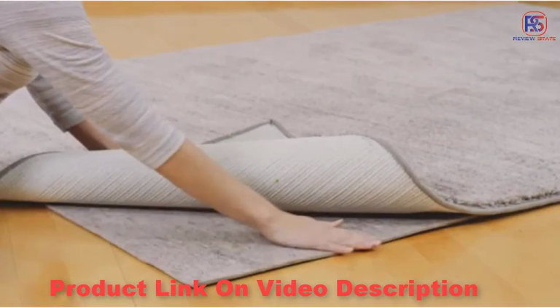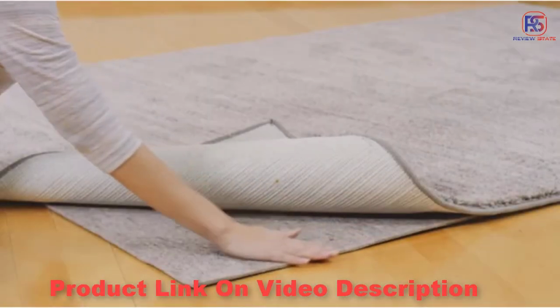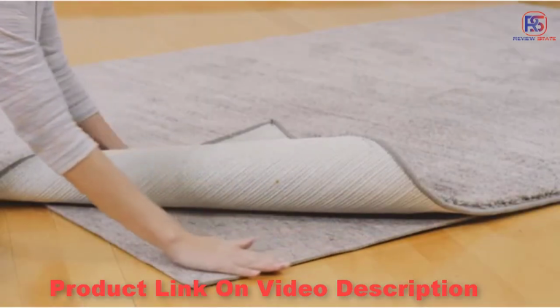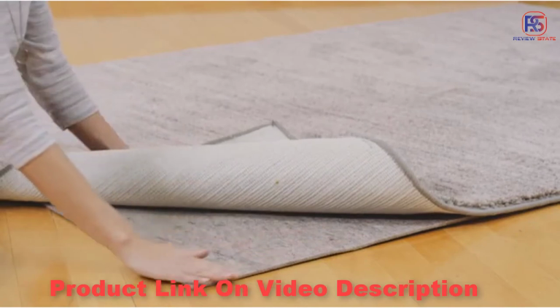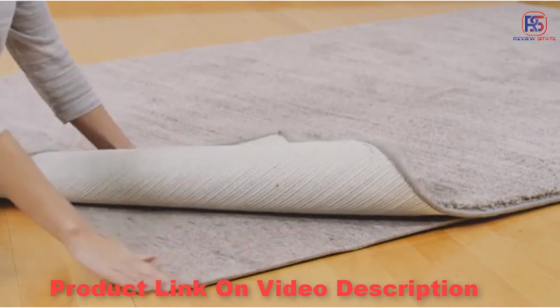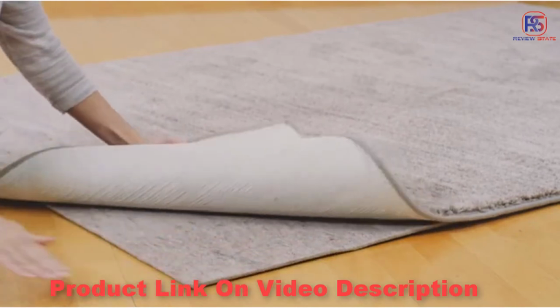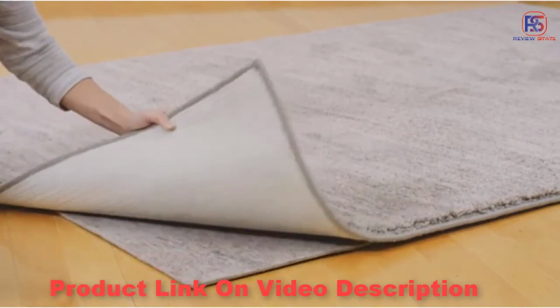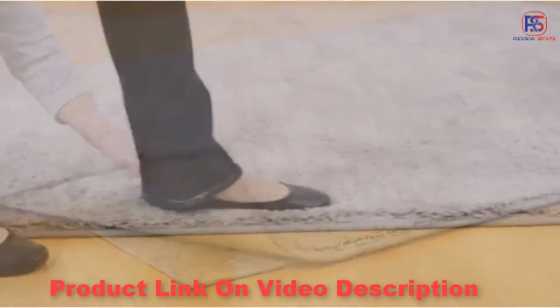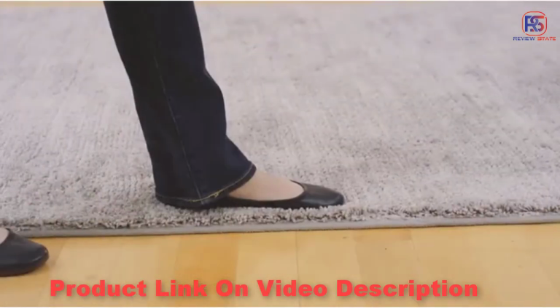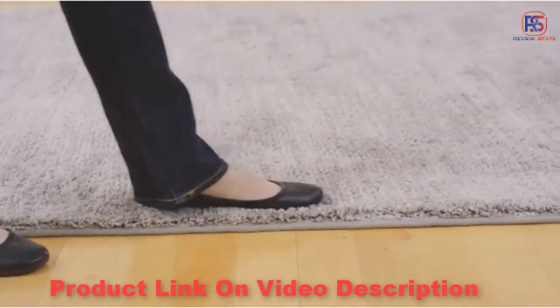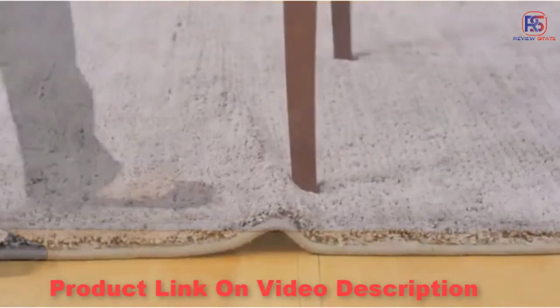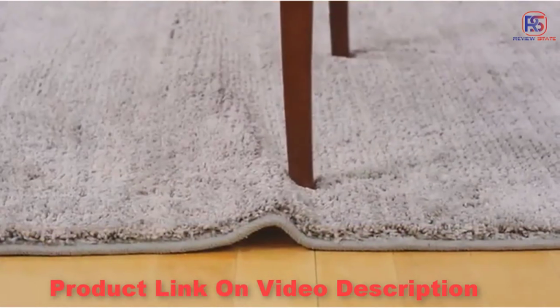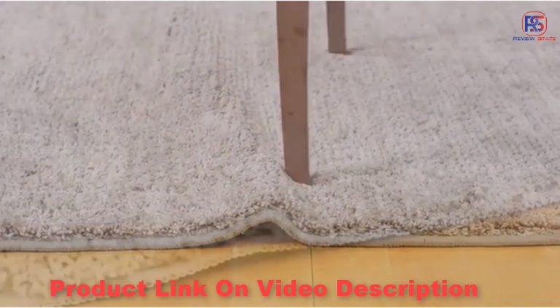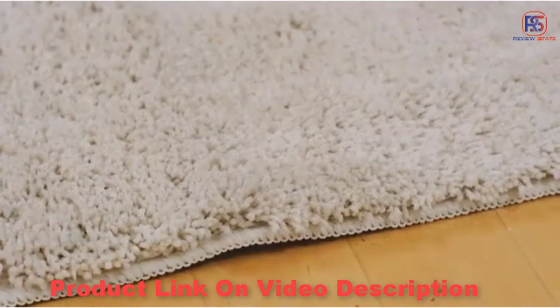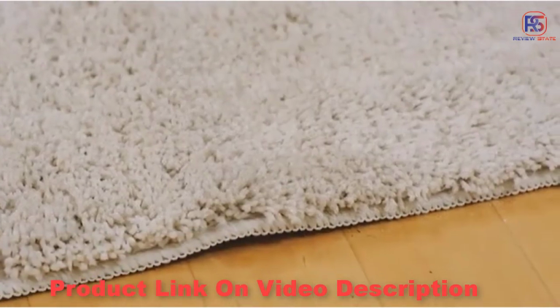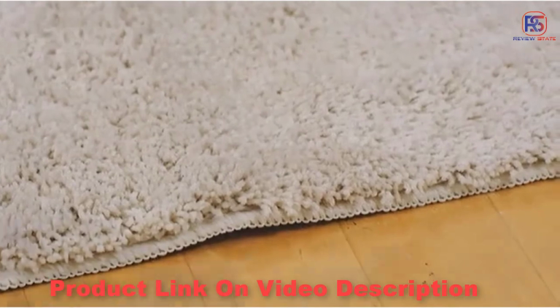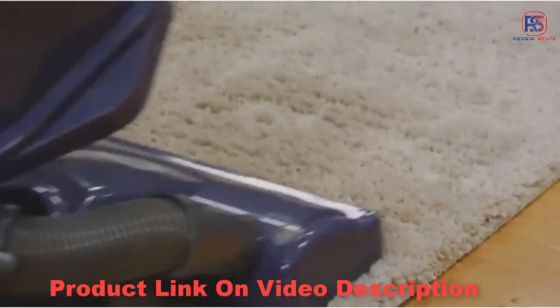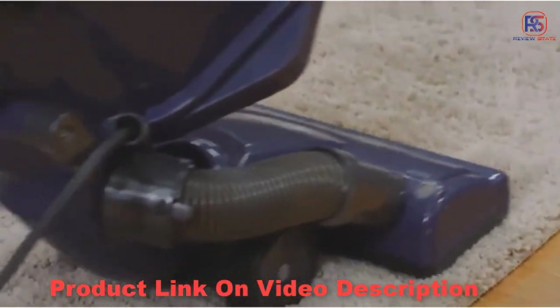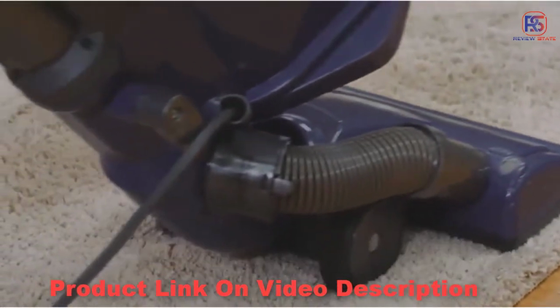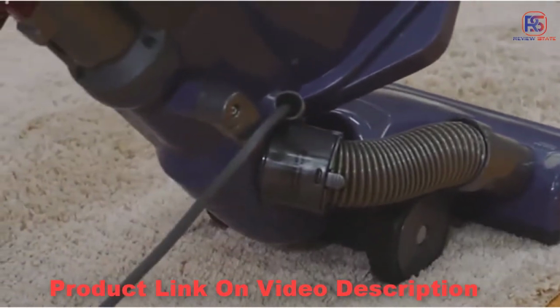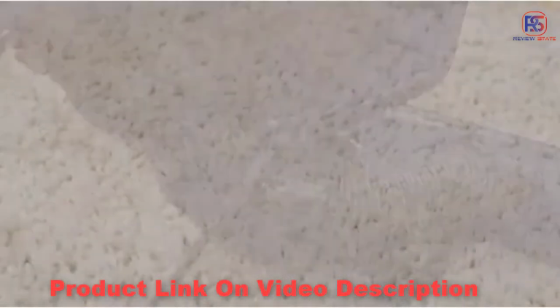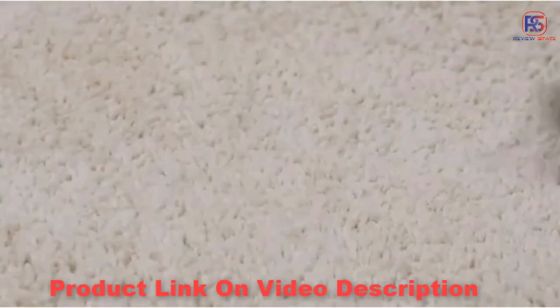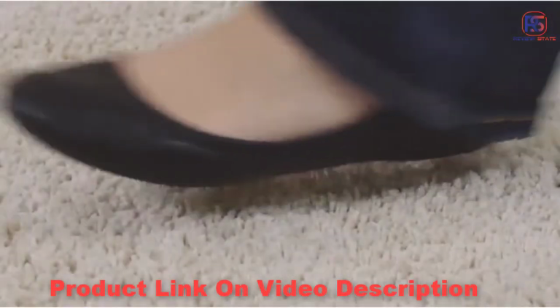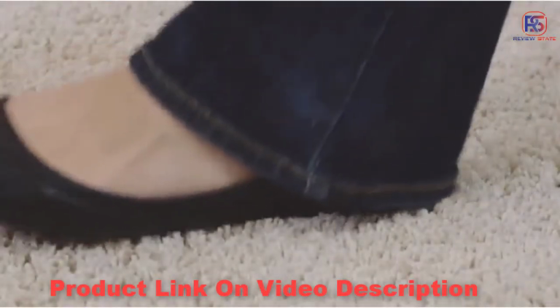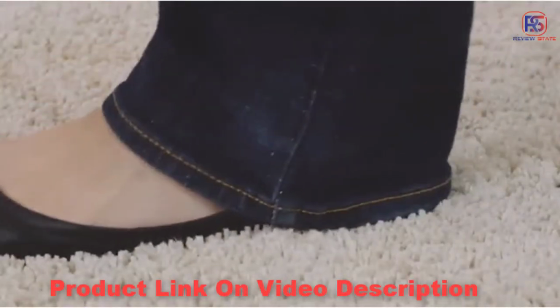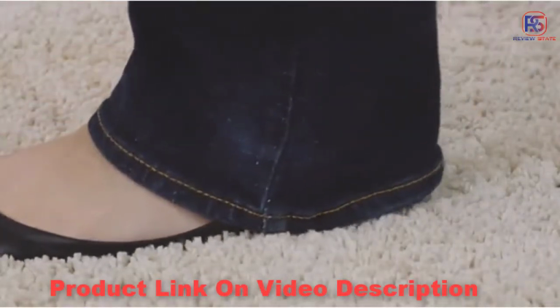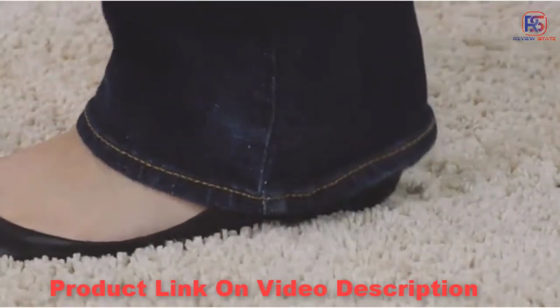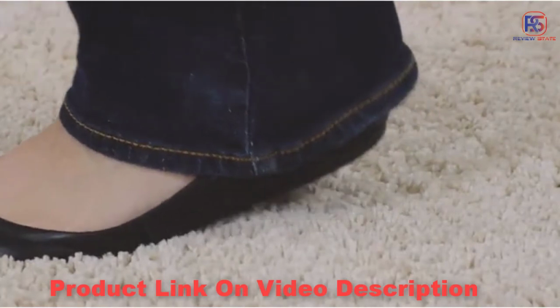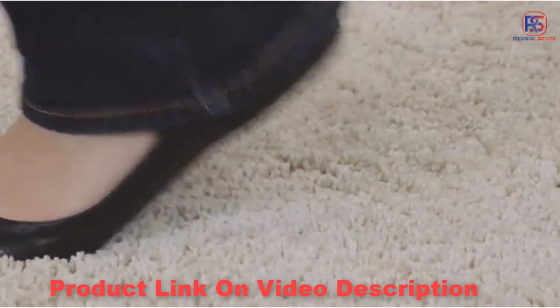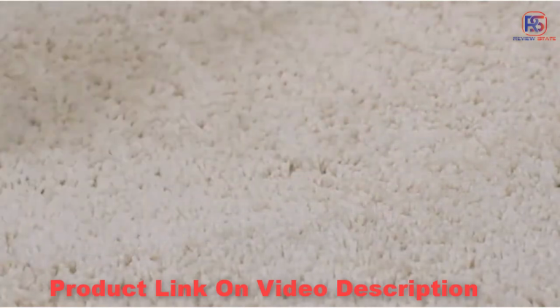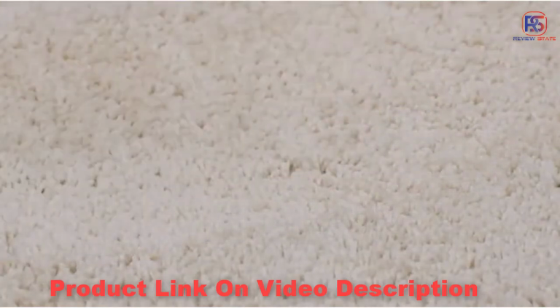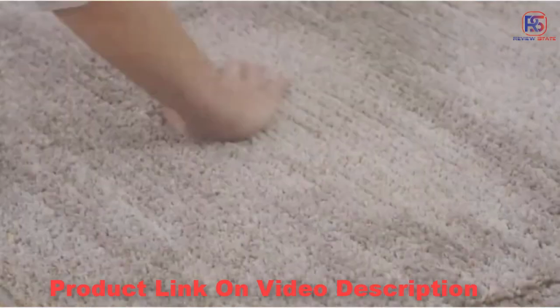Rug pads provide safety by preventing the rug from slipping, bunching, or wrinkling, making vacuuming easier. They also add a layer of cushioning, making the rug feel more luxurious when walked upon.